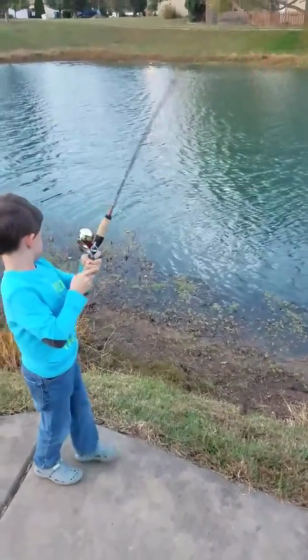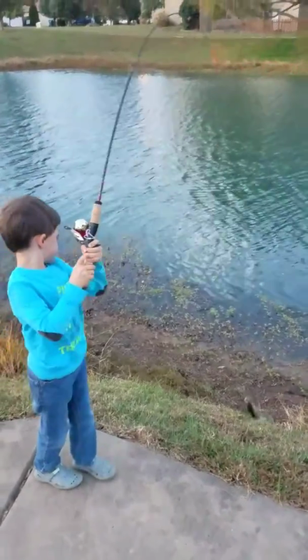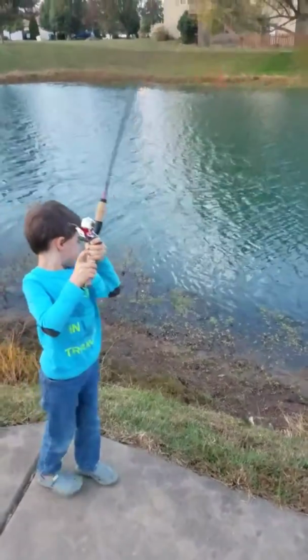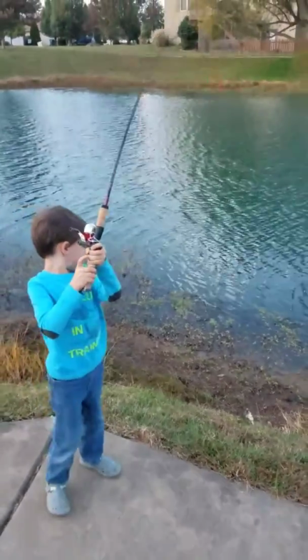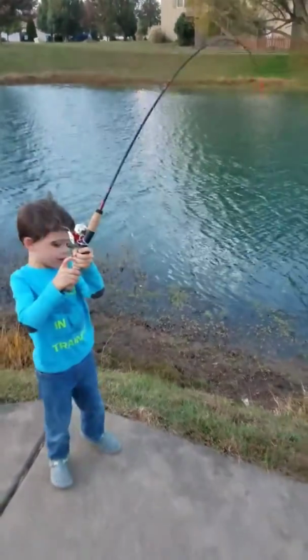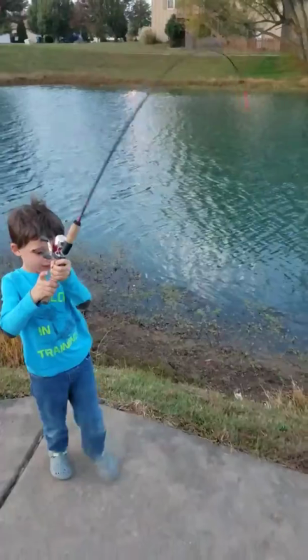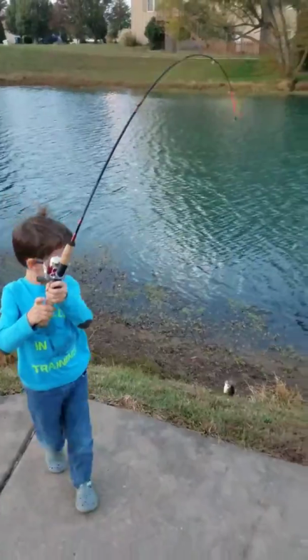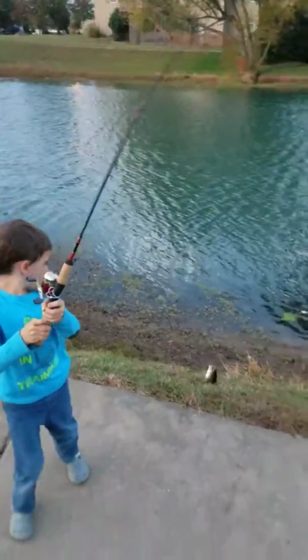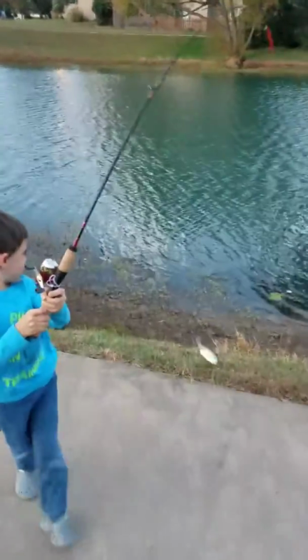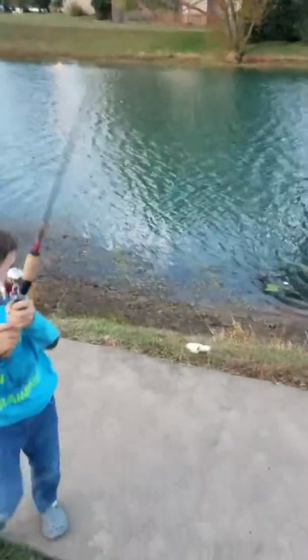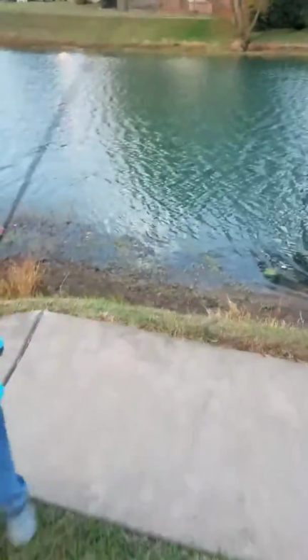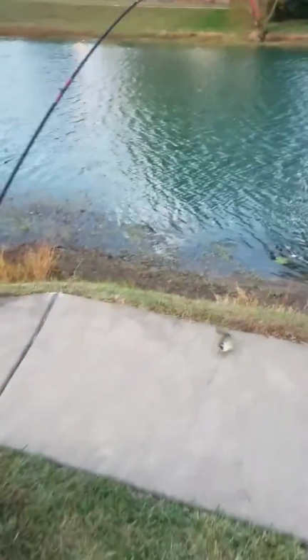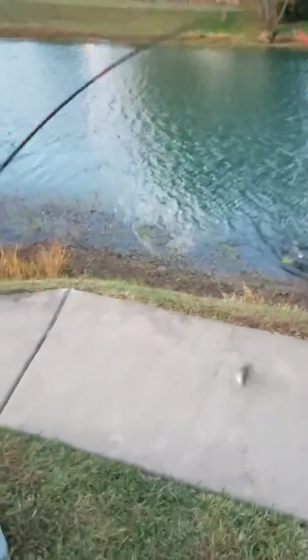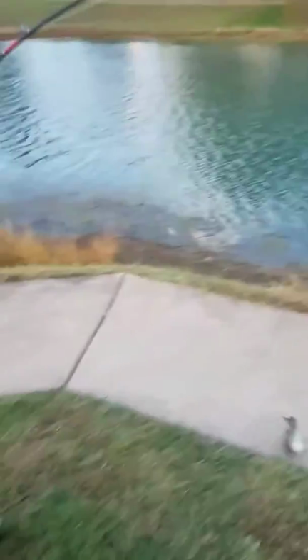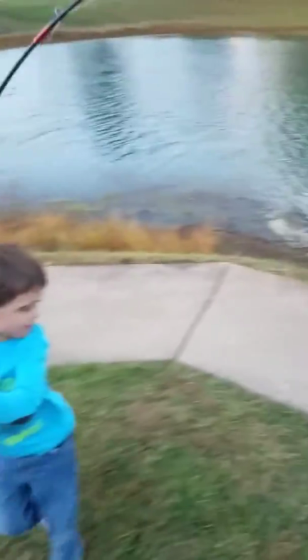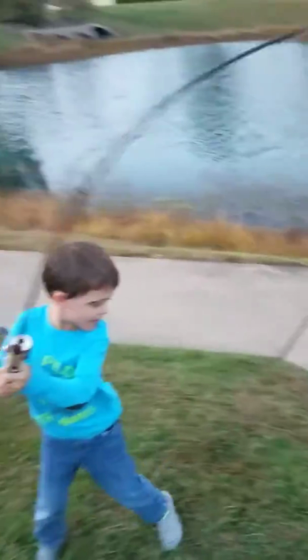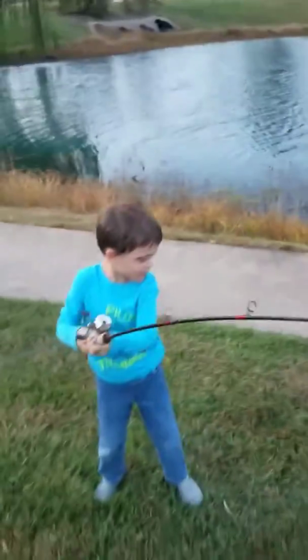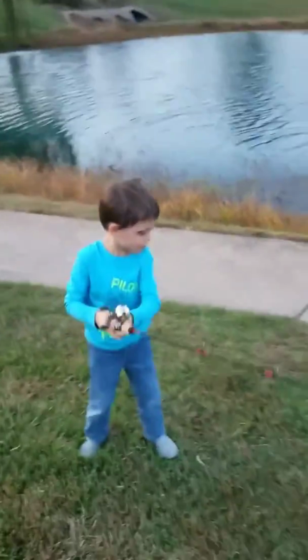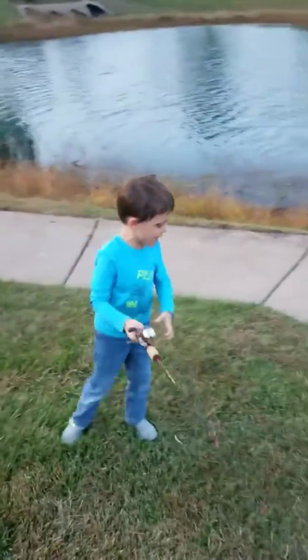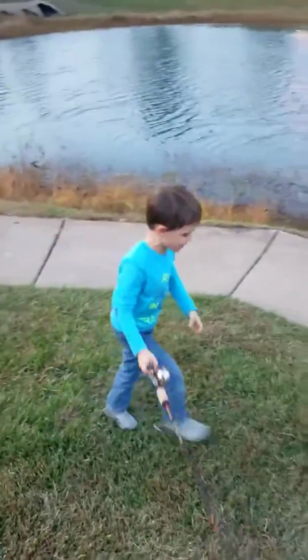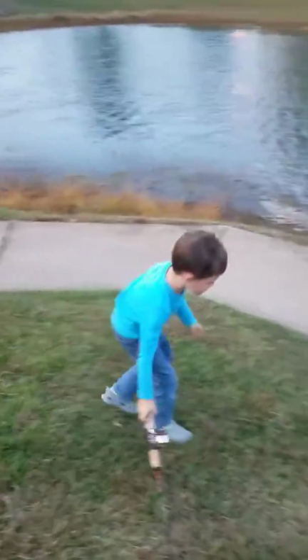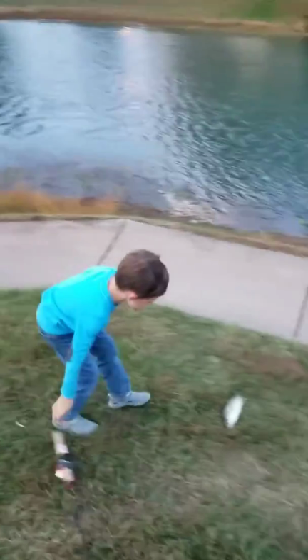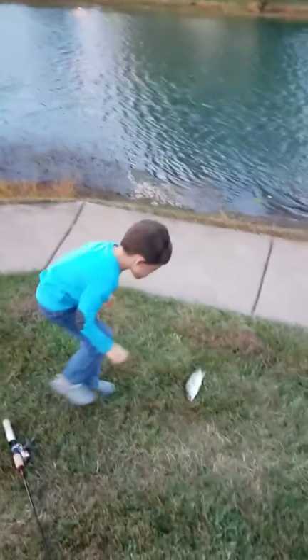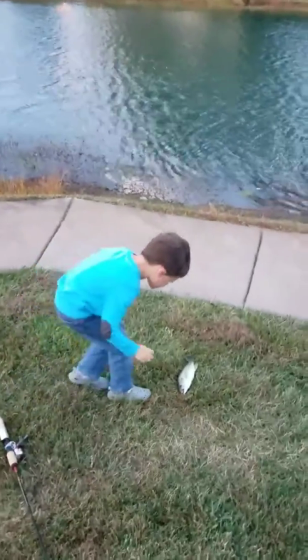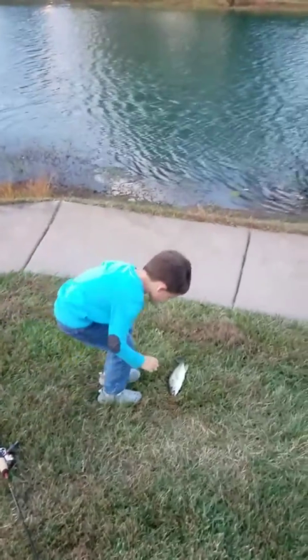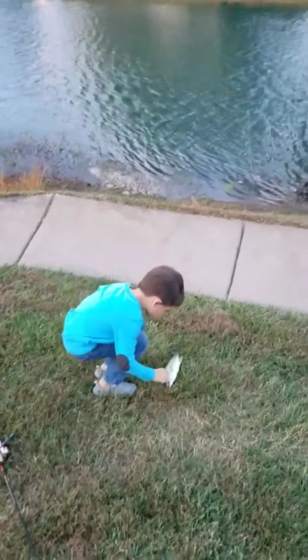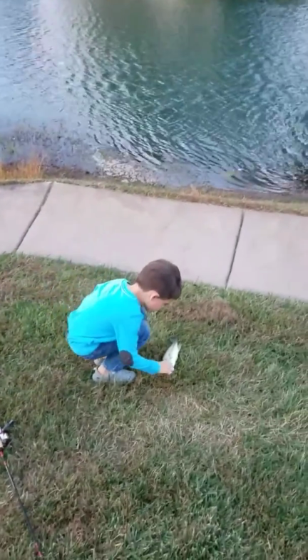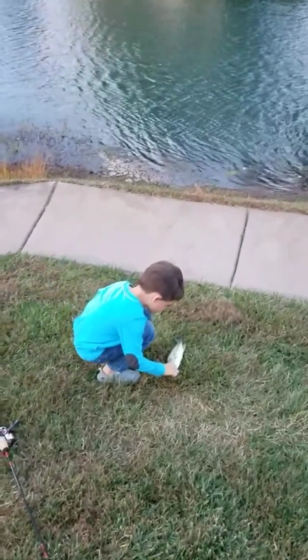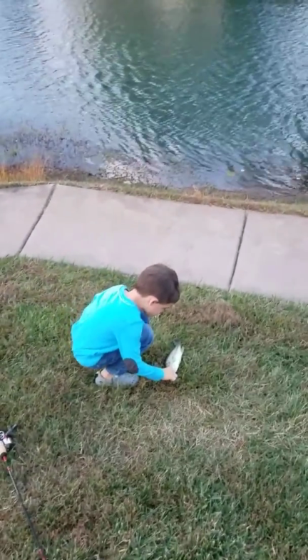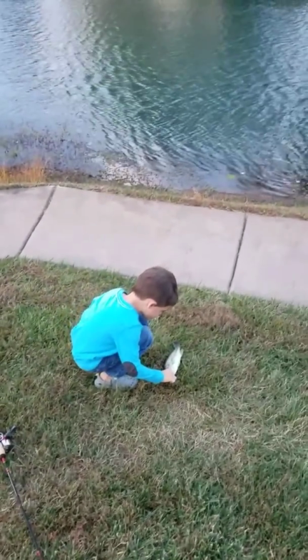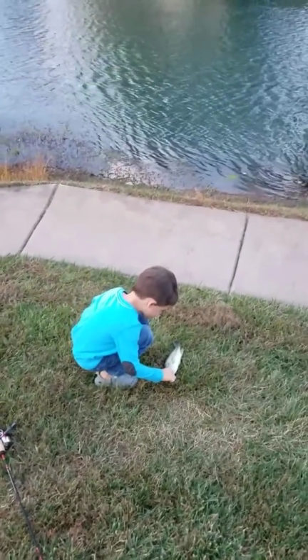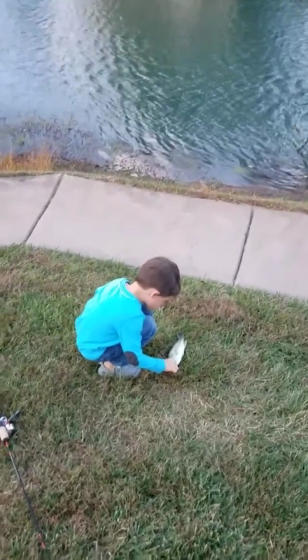There you go. Get him back. Come on, get him back here. Come on — the very first bass. Oh yes! The very first bass. Okay, you know how to get him. Lip him. Grab his lip. Pick him up. Pick him up and show me.